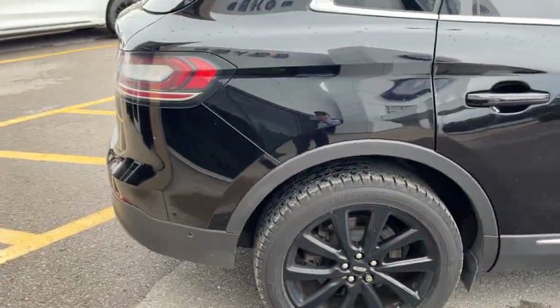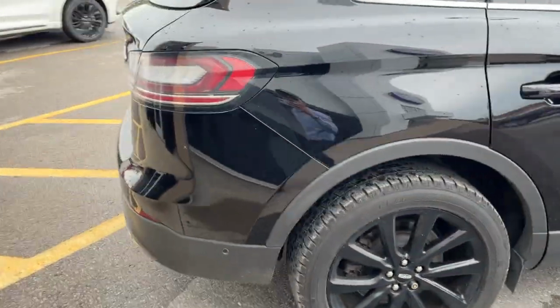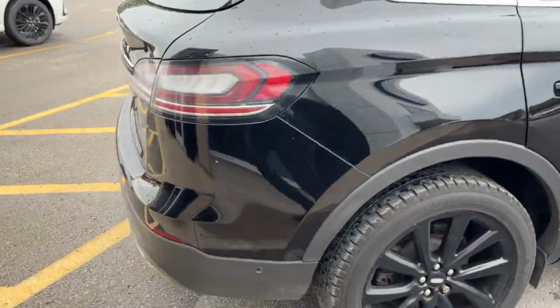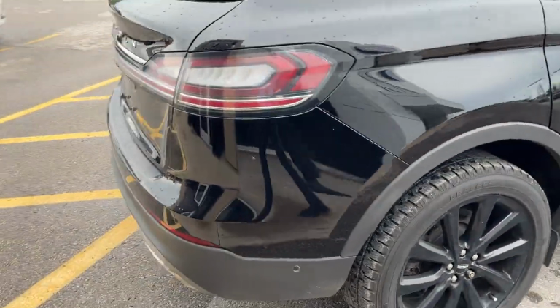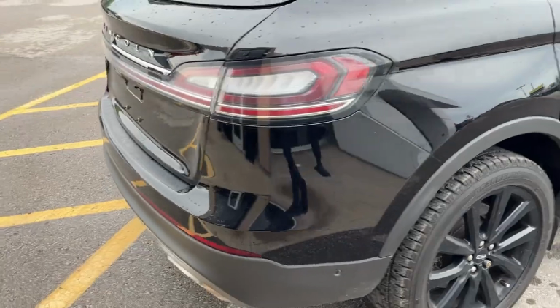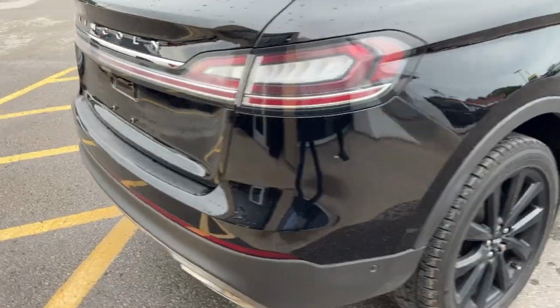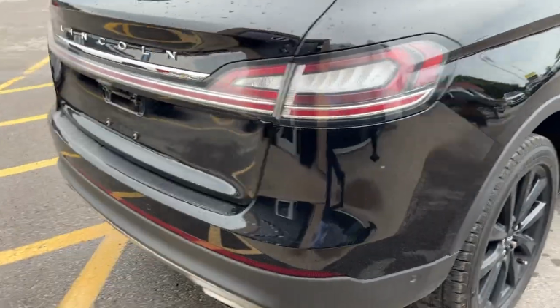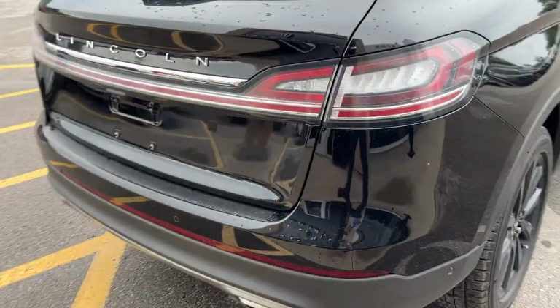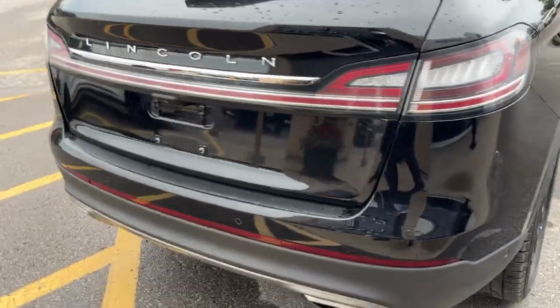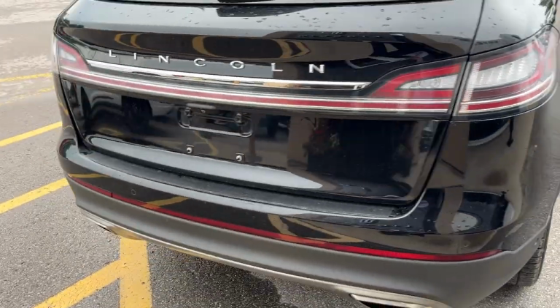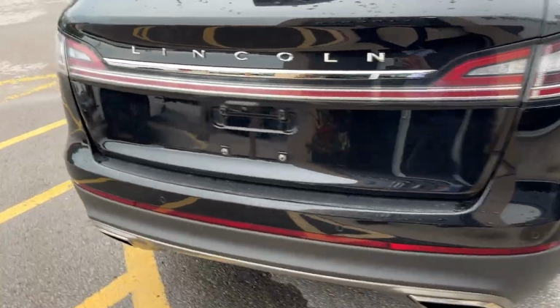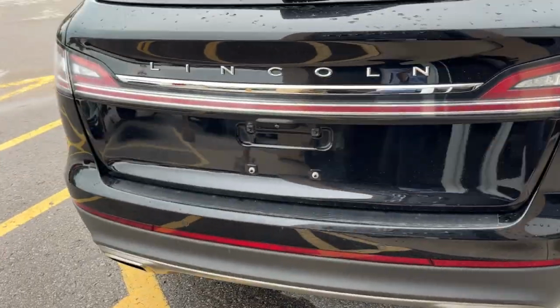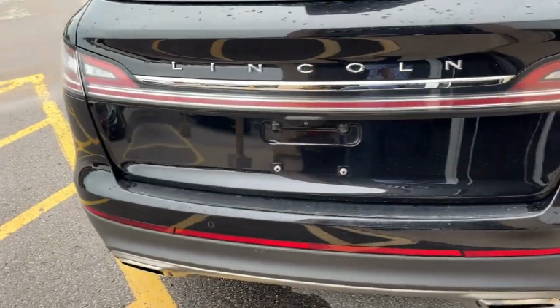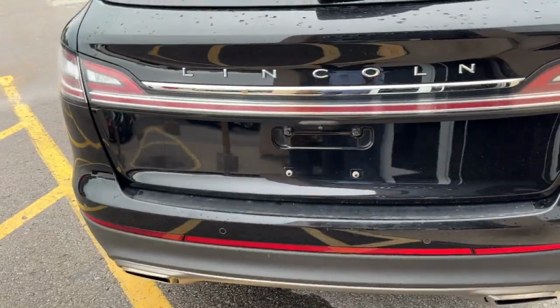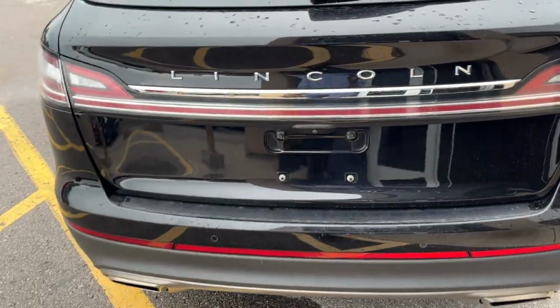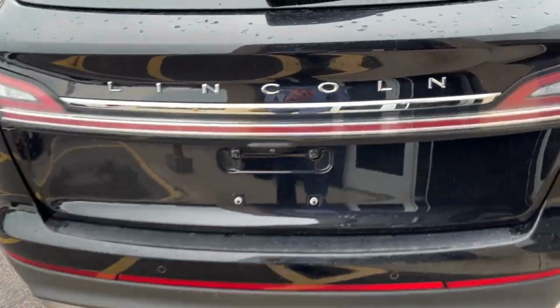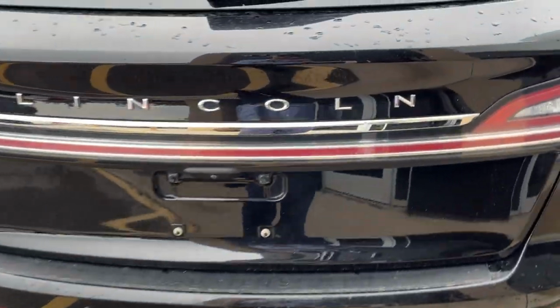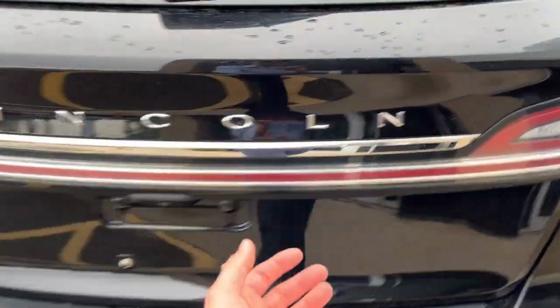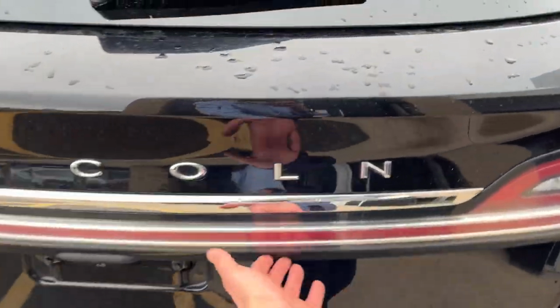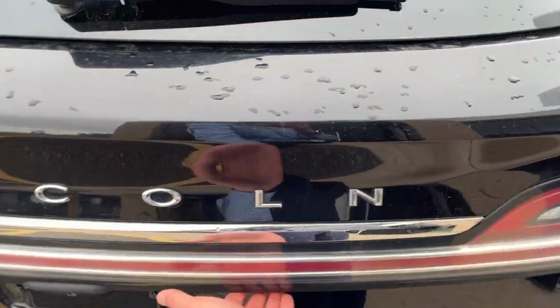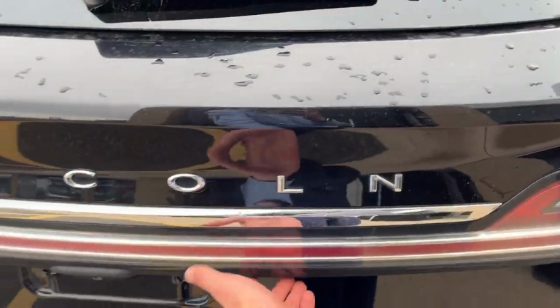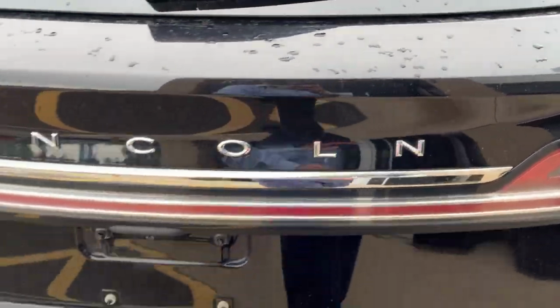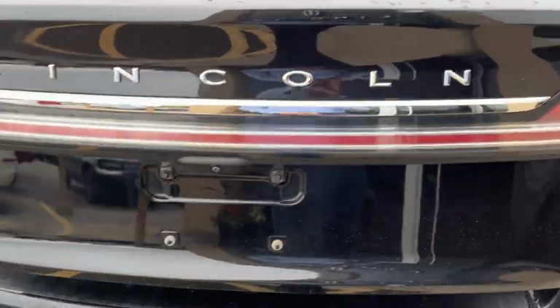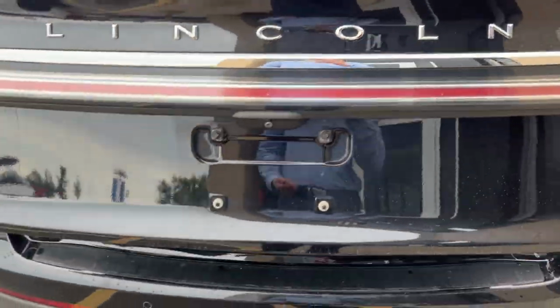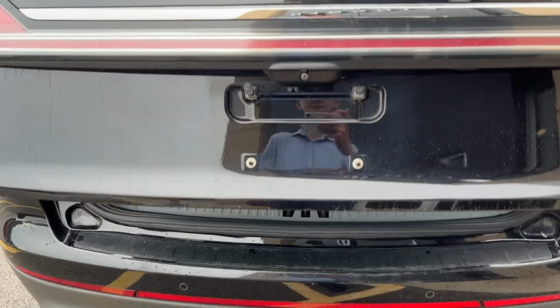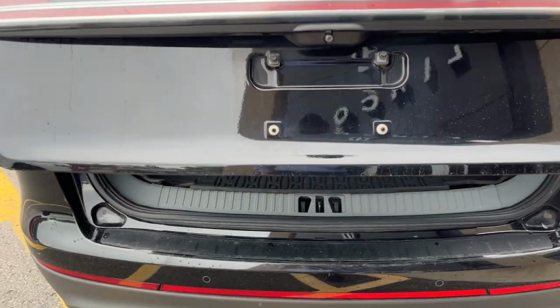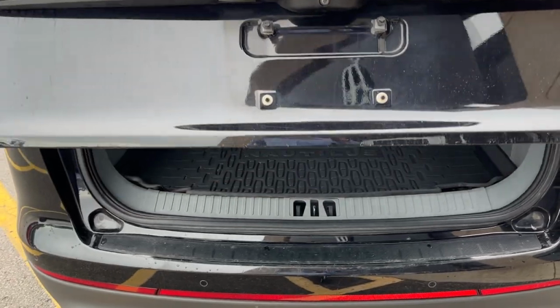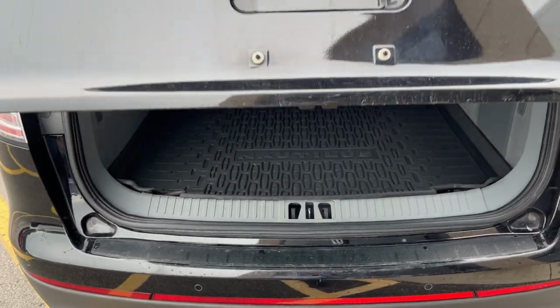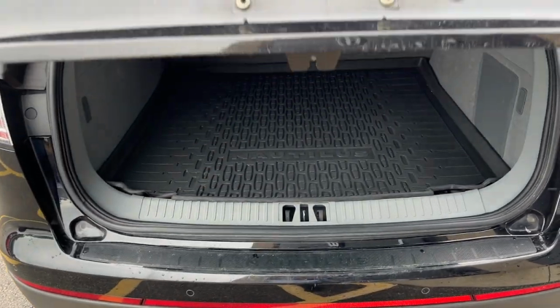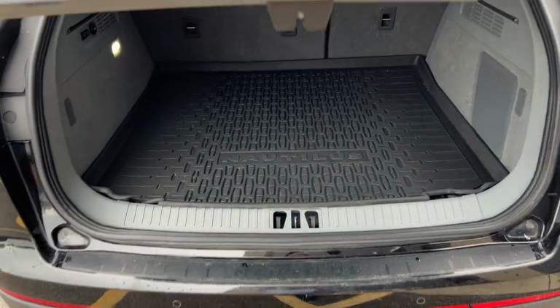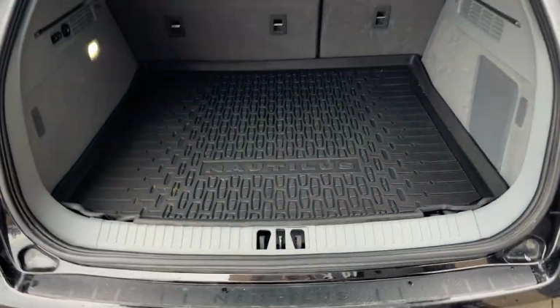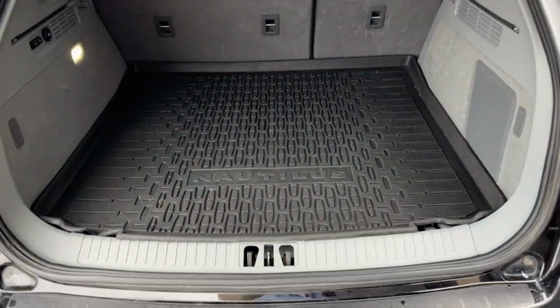You have rear and front parking sensors, as well as a 360 camera and of course your backup camera. It is a power tailgate — you can open and close that from the key fob.